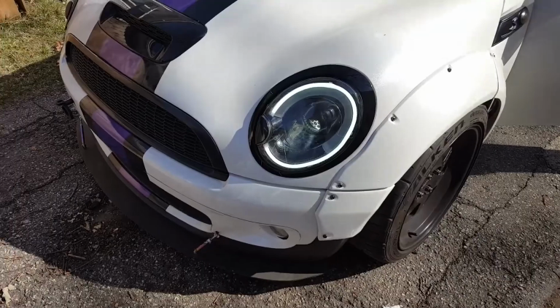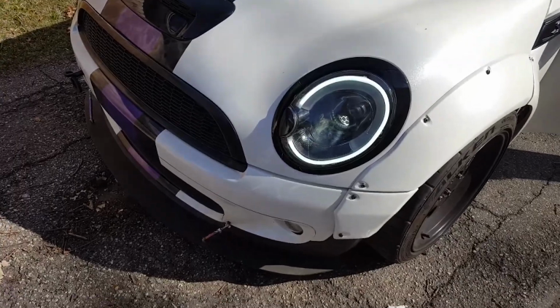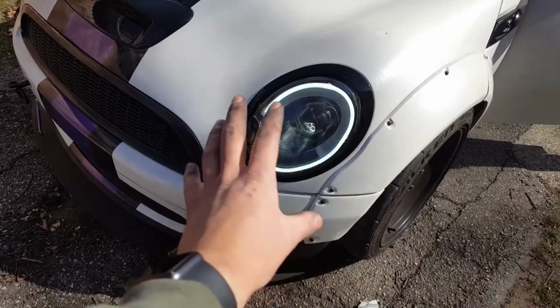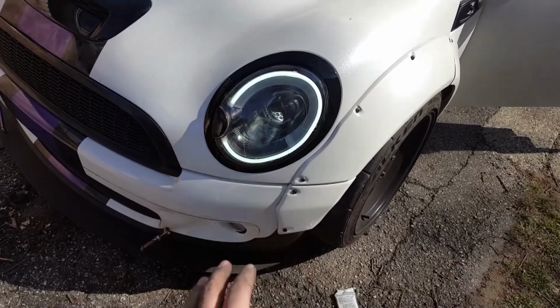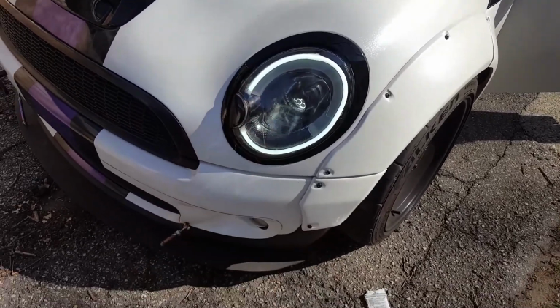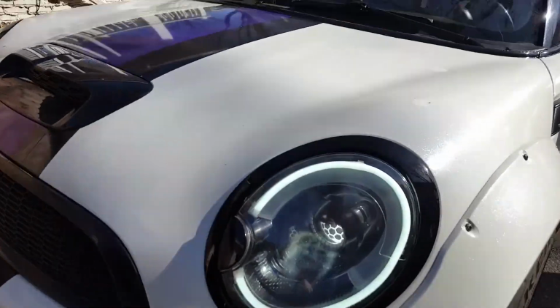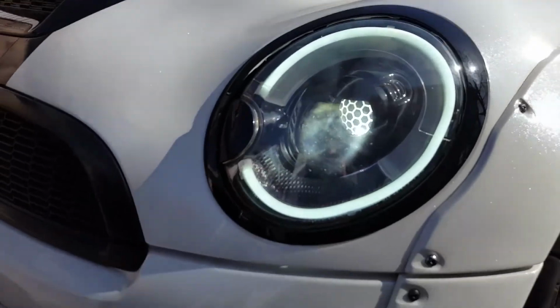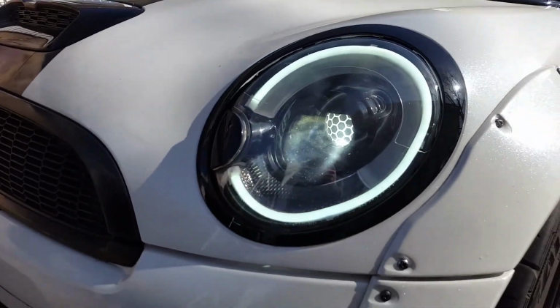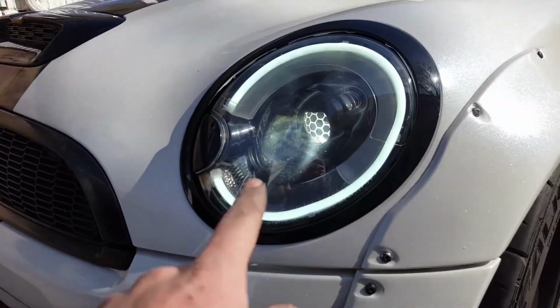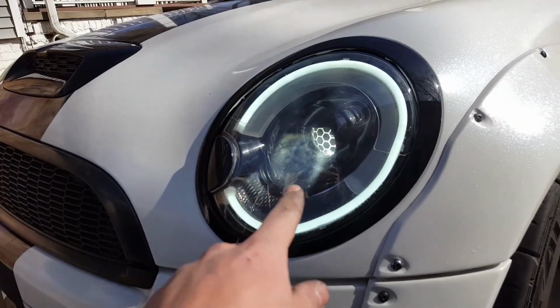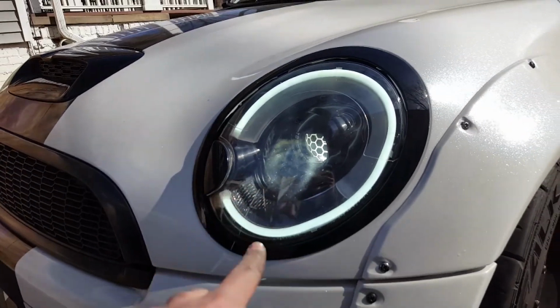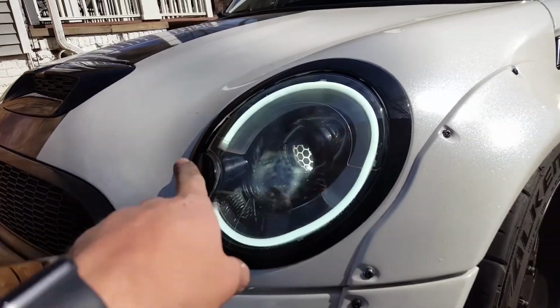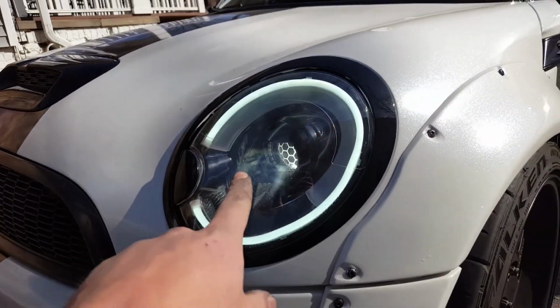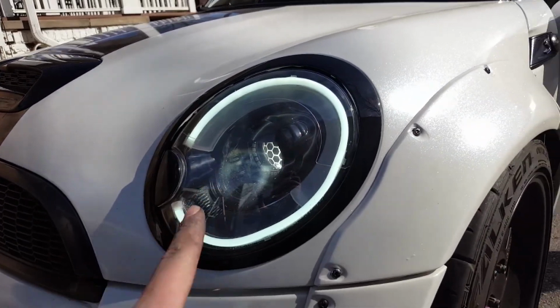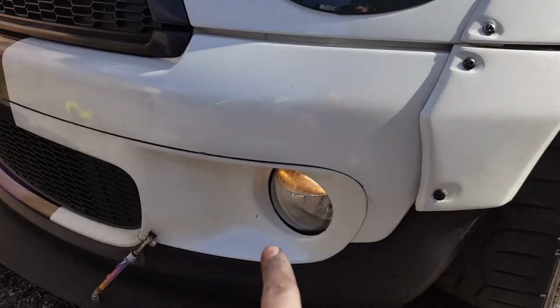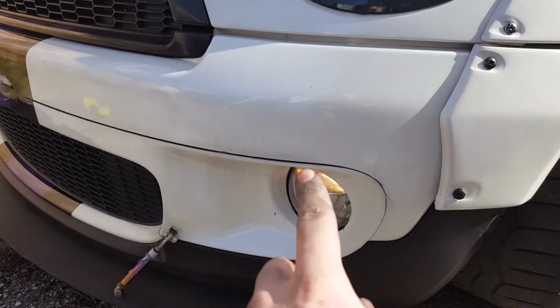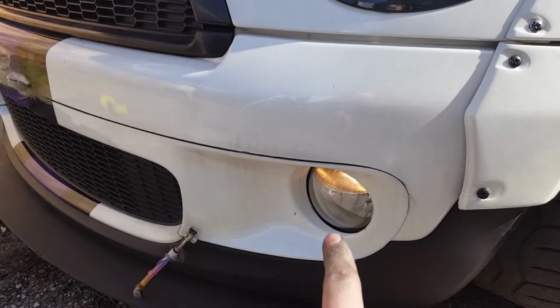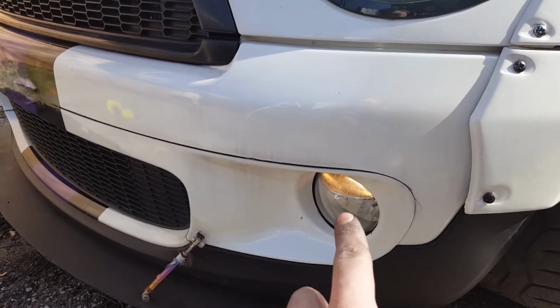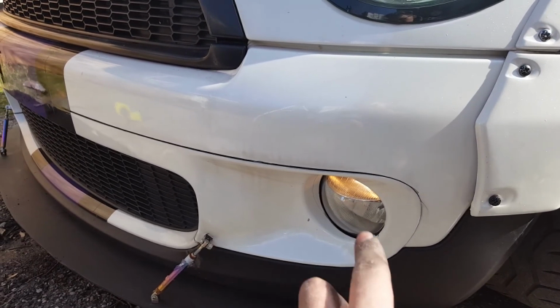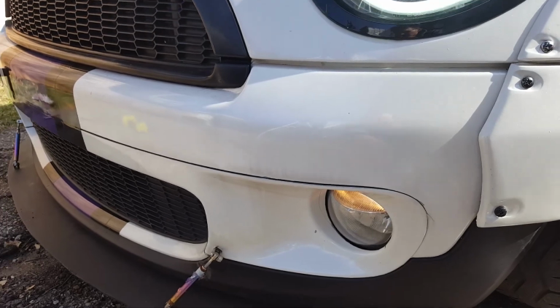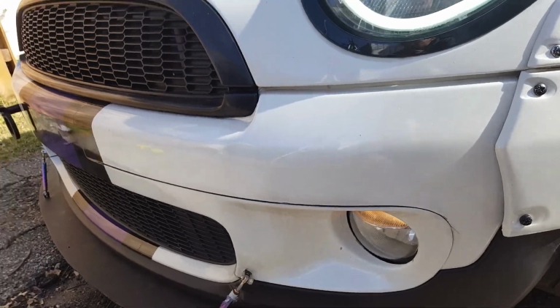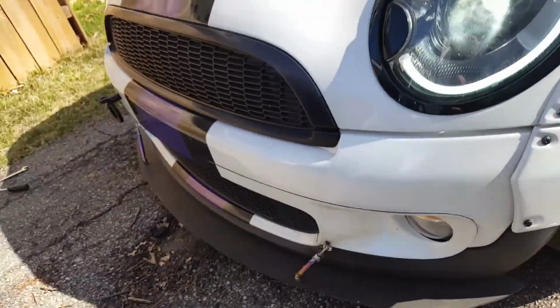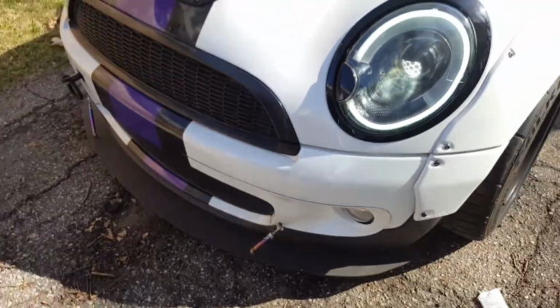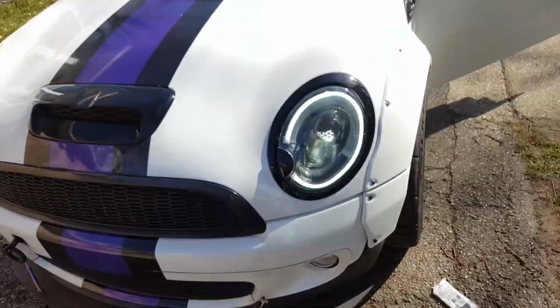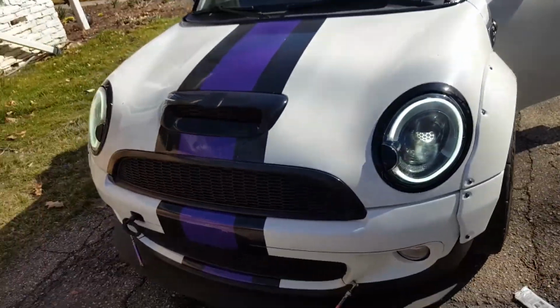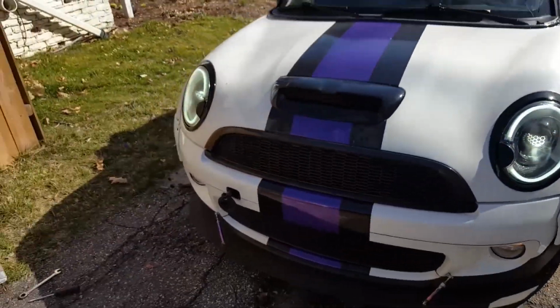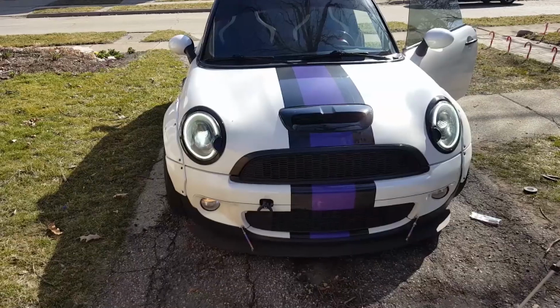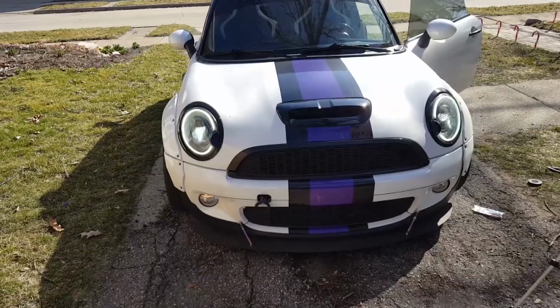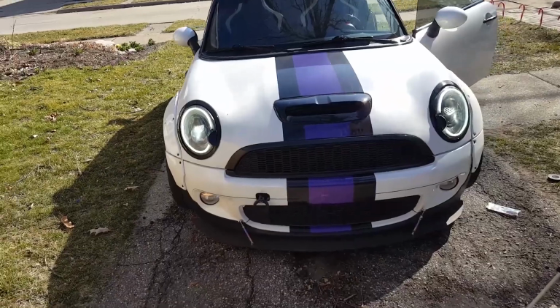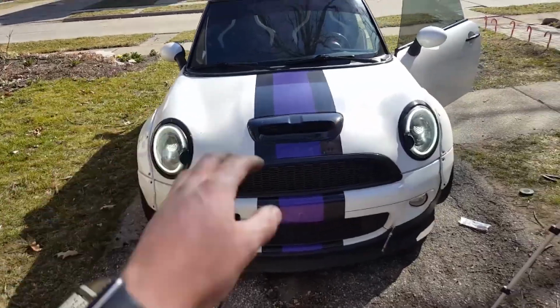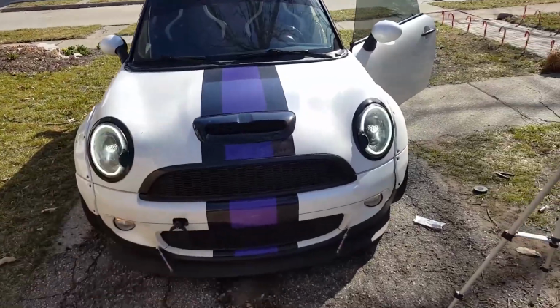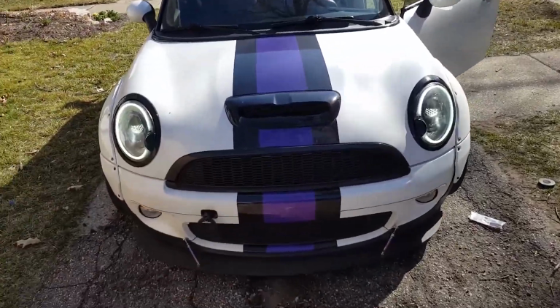Alright, as you can see, we got our headlights on, we got our DRL working, these lights on the front are working, everything's all good. So we'll pick back up on this when we do the RGB stuff.